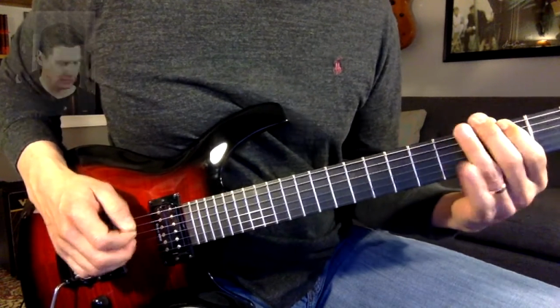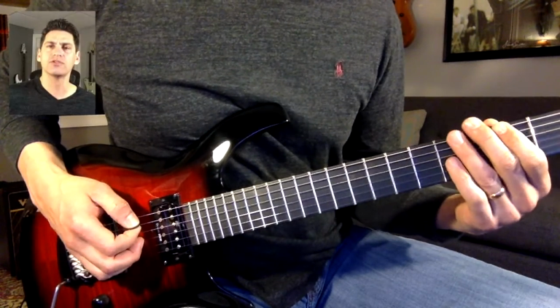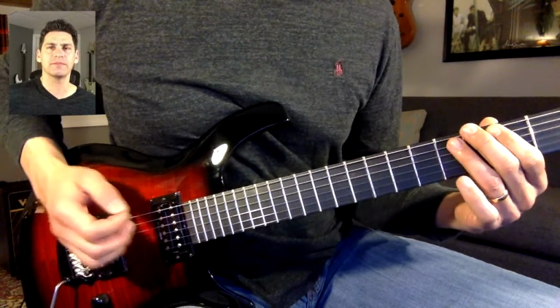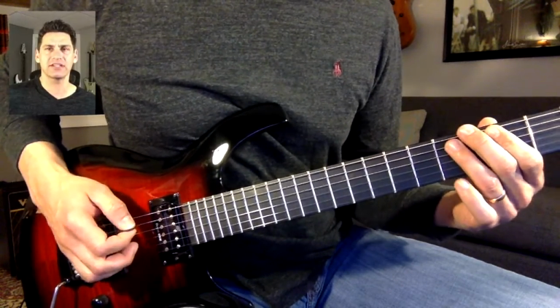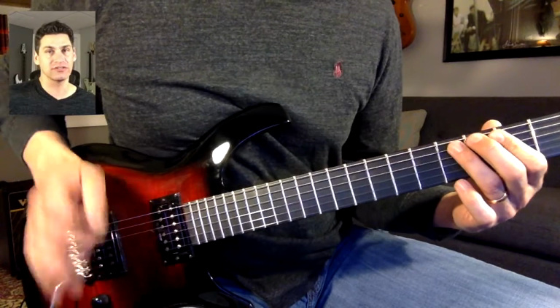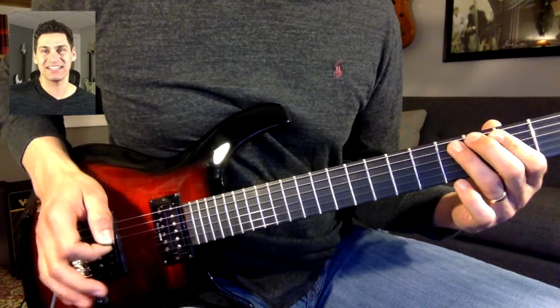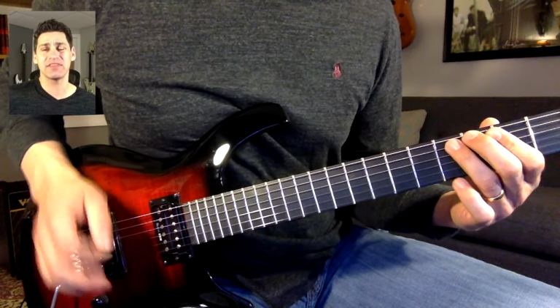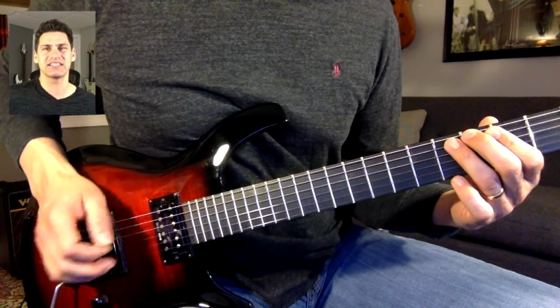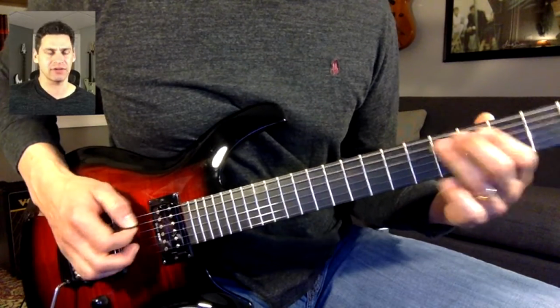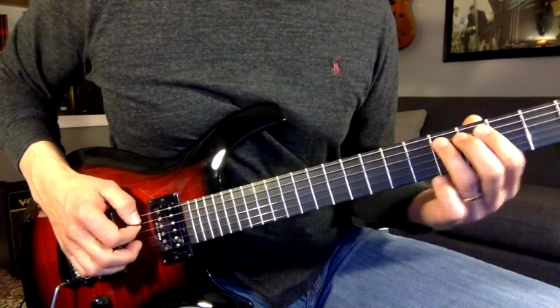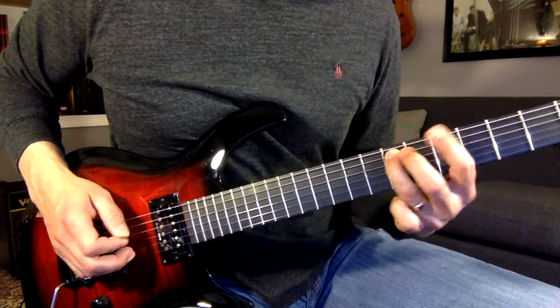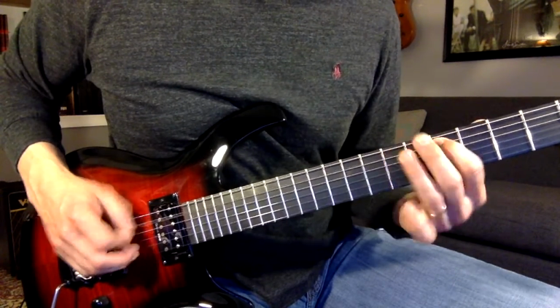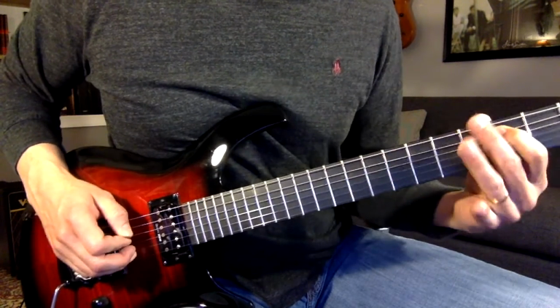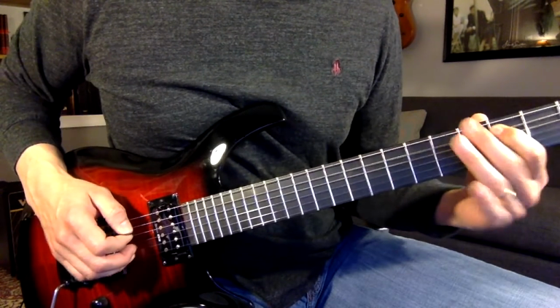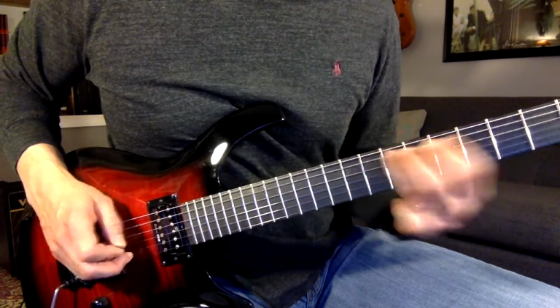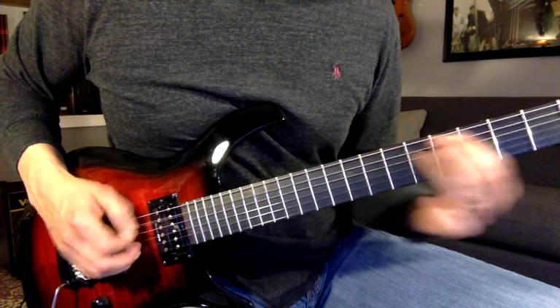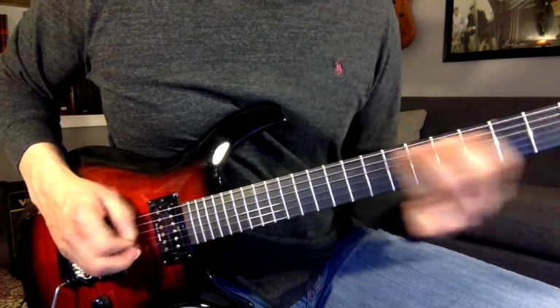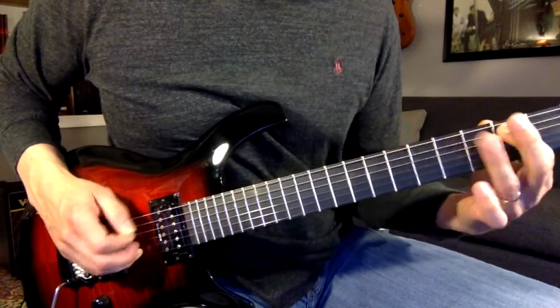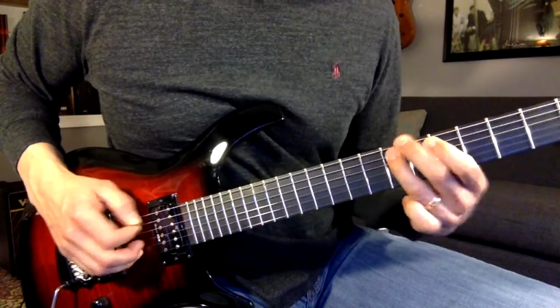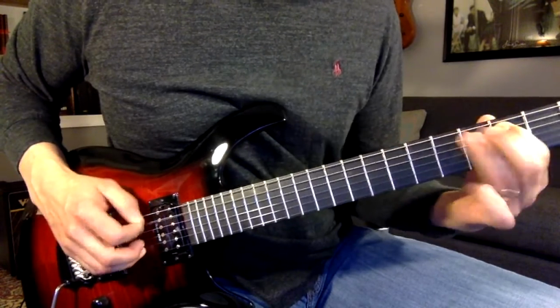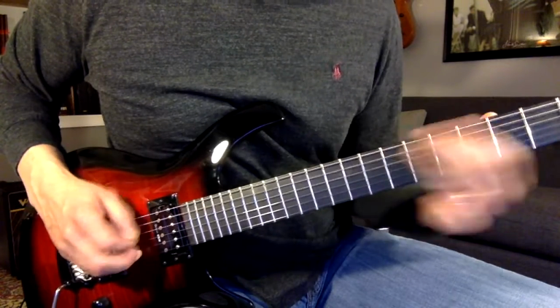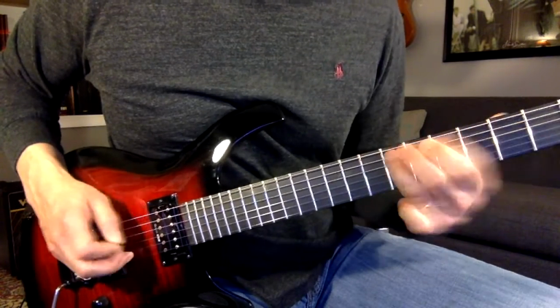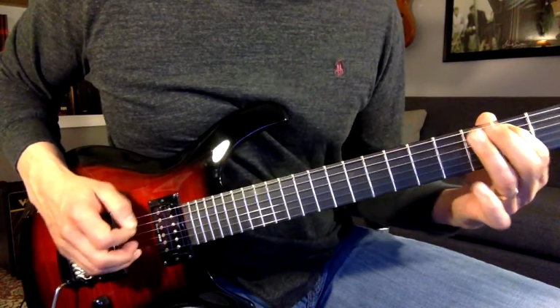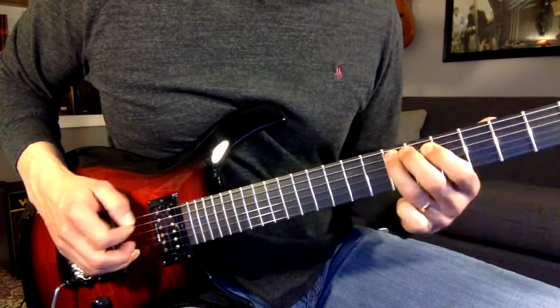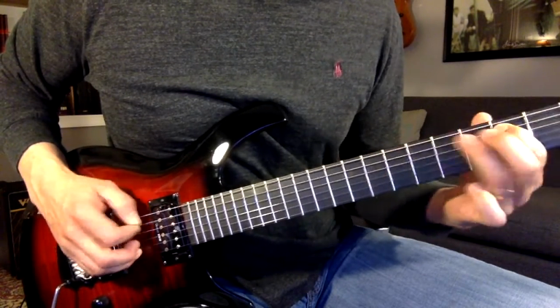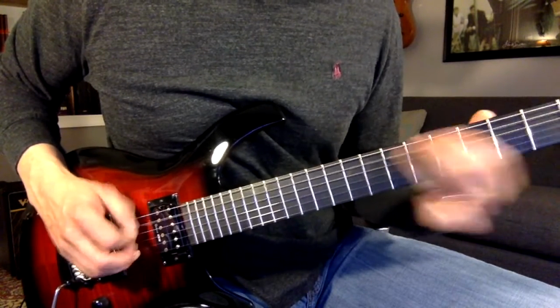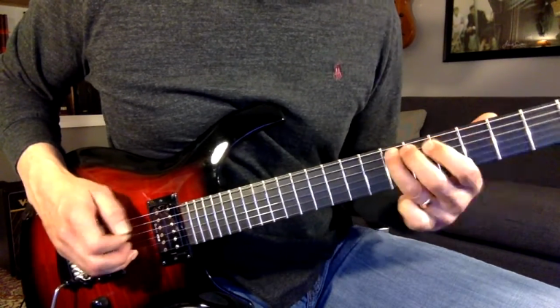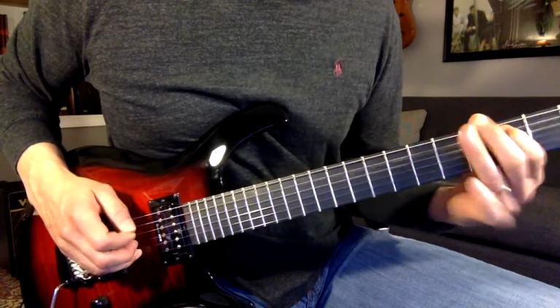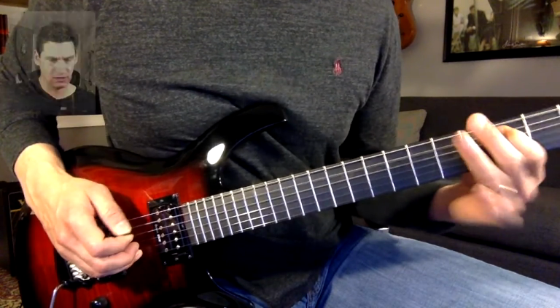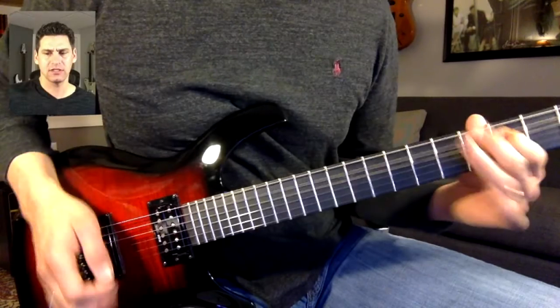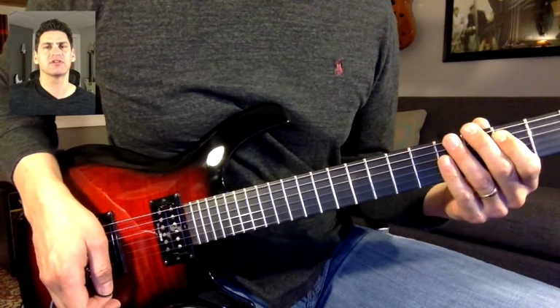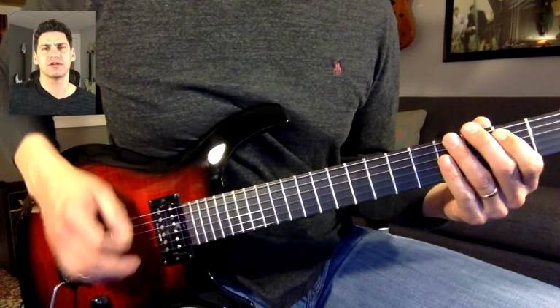Notice my right hand. And then we'll jump up to the next string and do exactly the same thing — same frets.